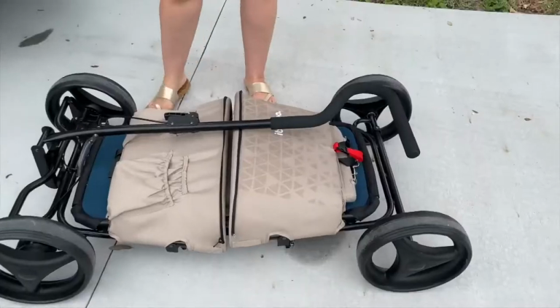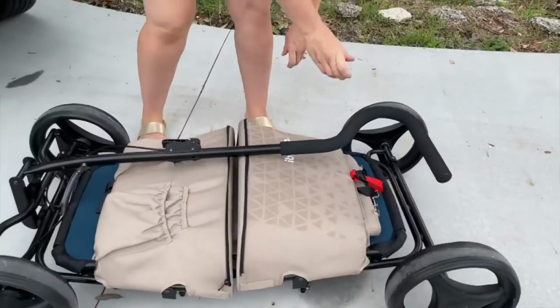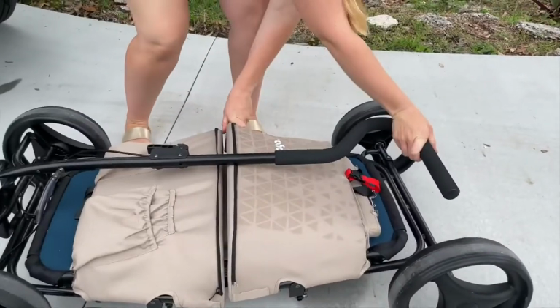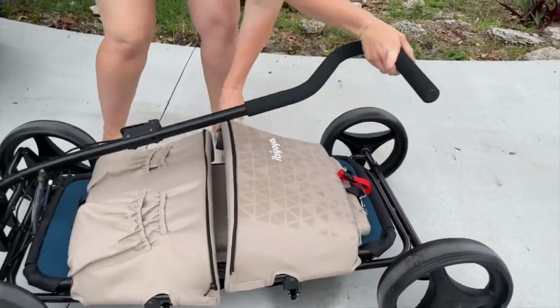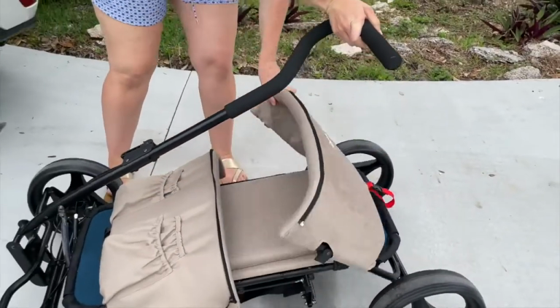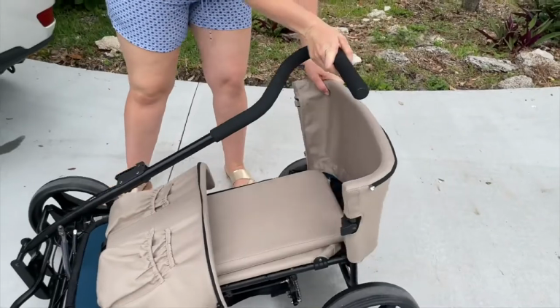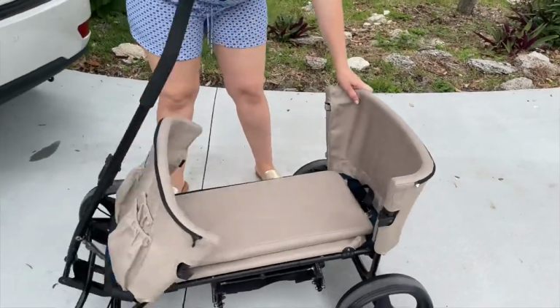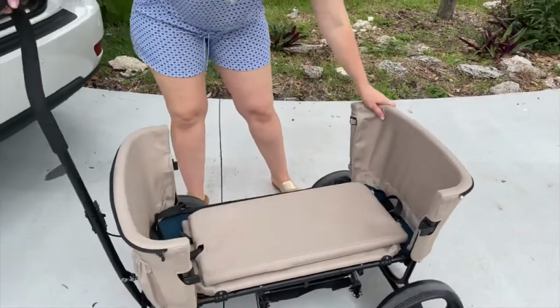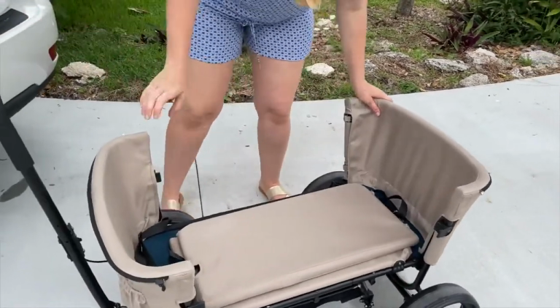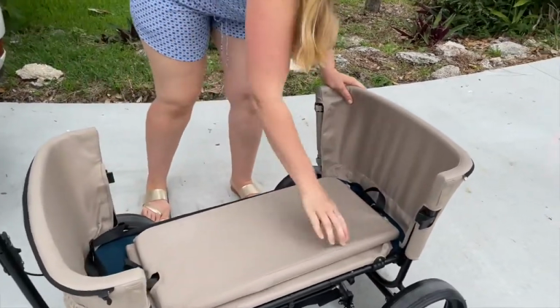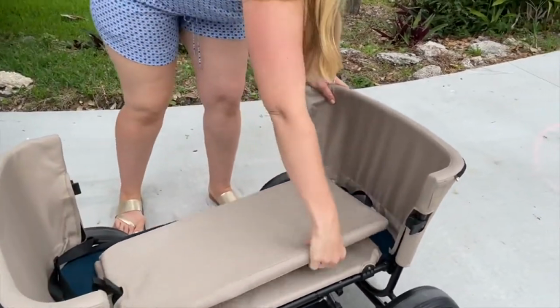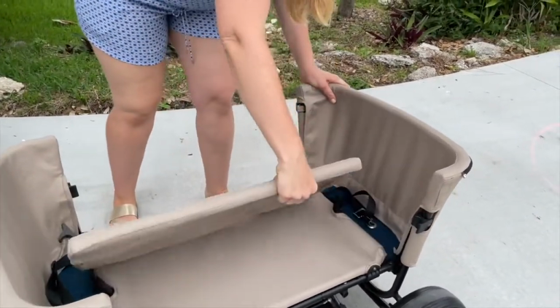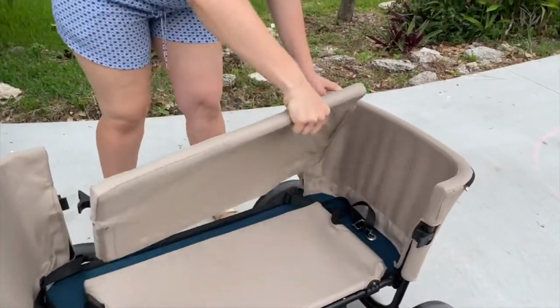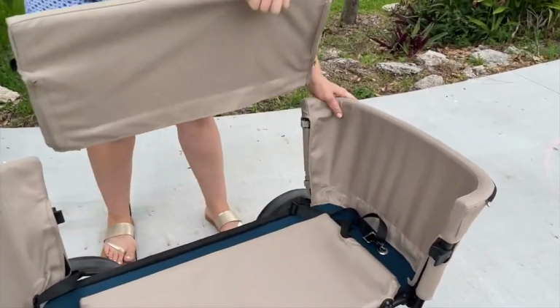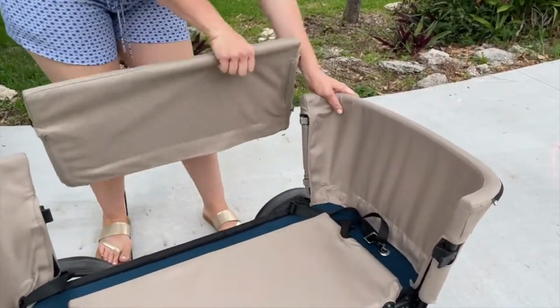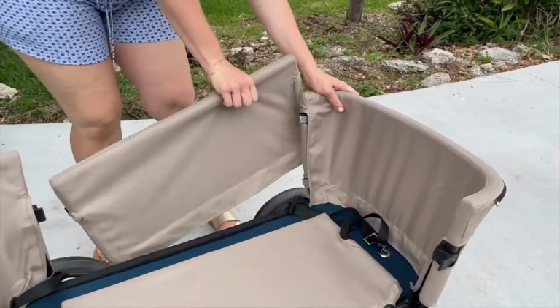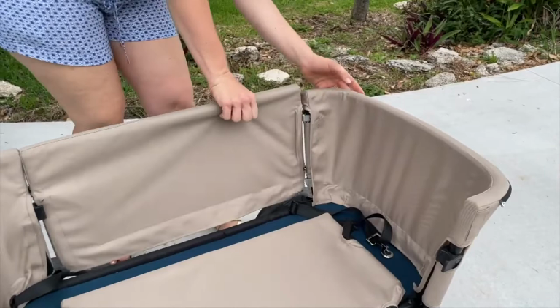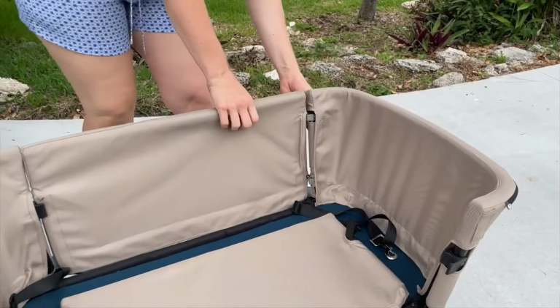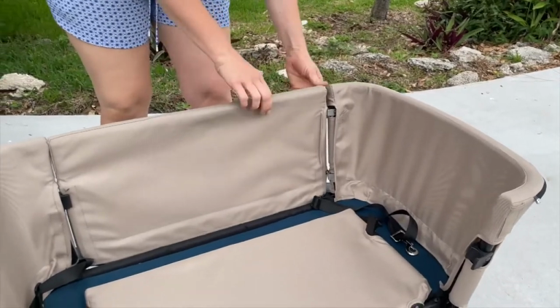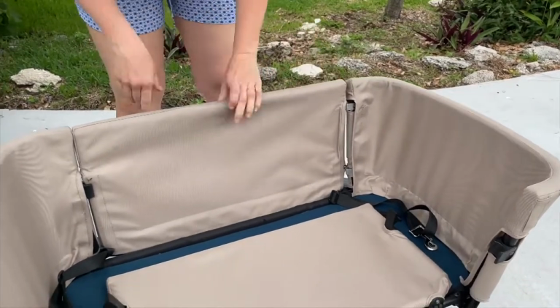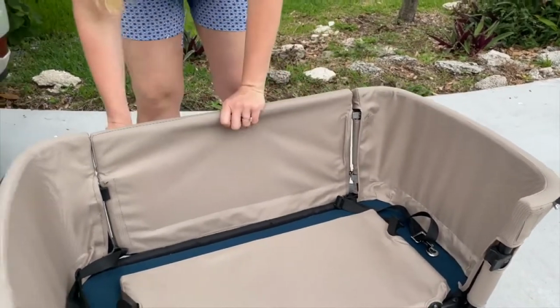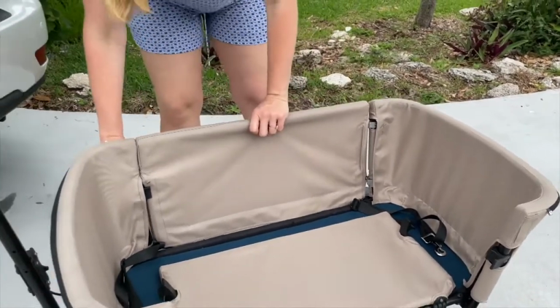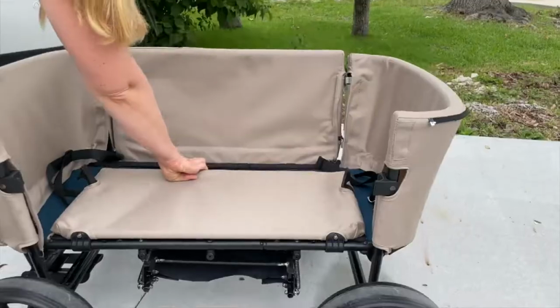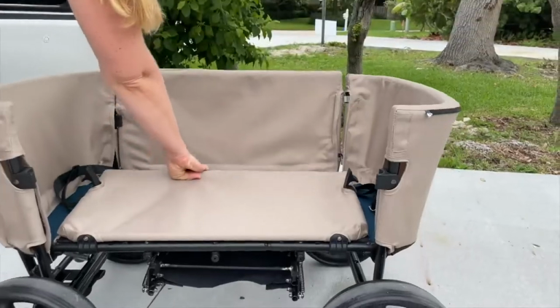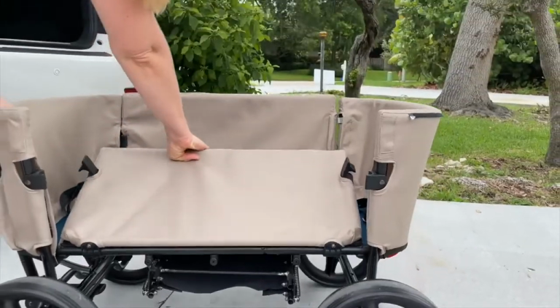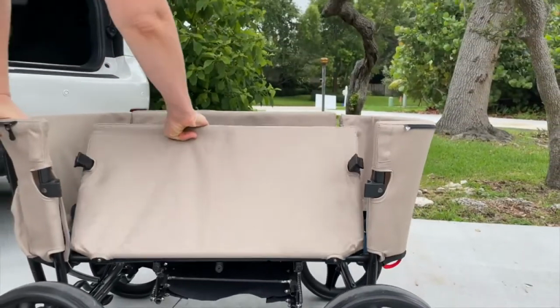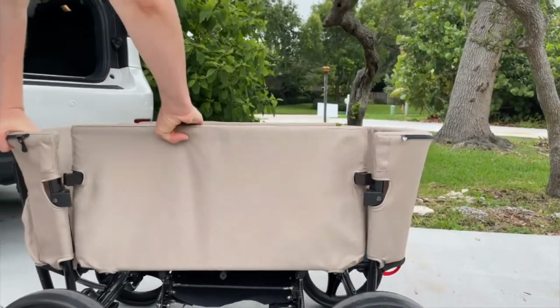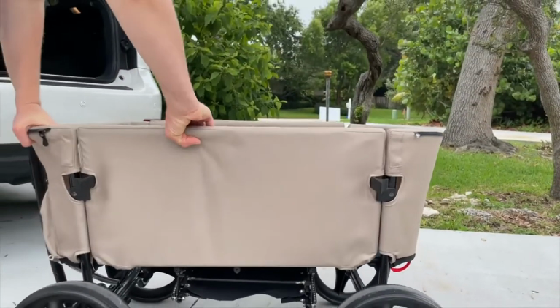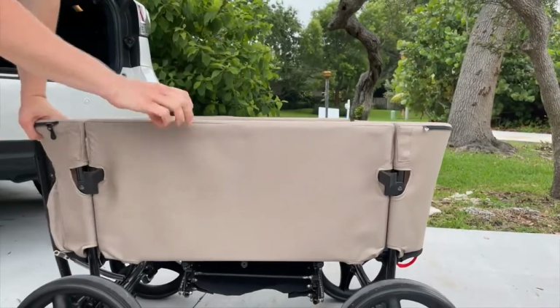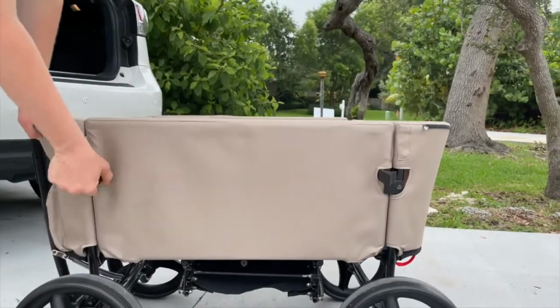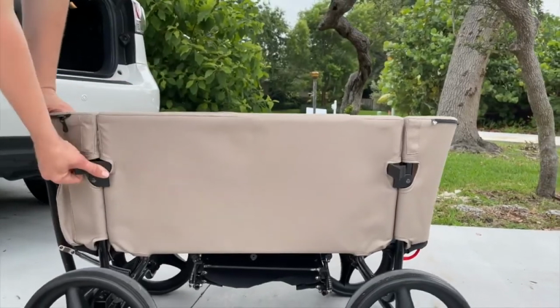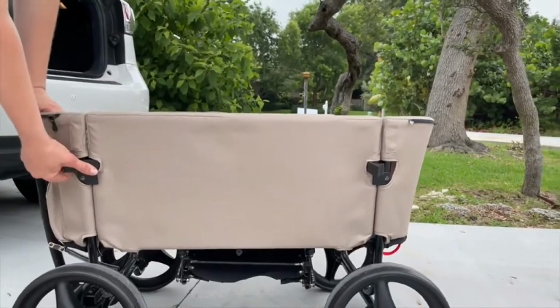Now, expand the wagon frame to the end. Then, insert the door plugs onto the frame to set the door in place. Pull up the other door and make sure to lock both doors to secure them.